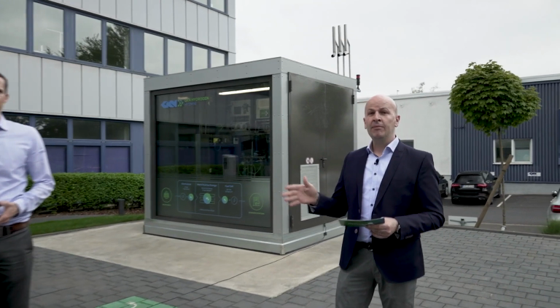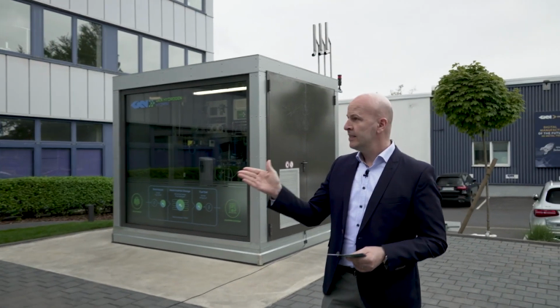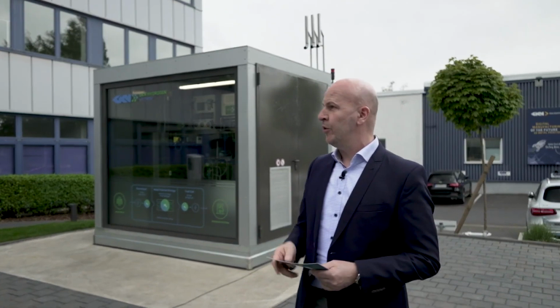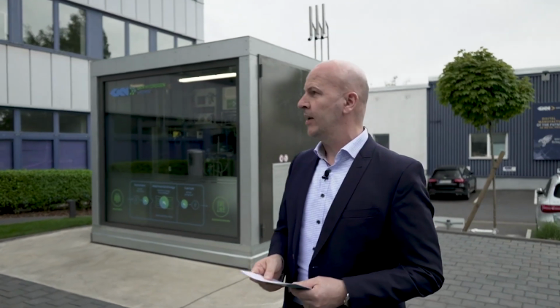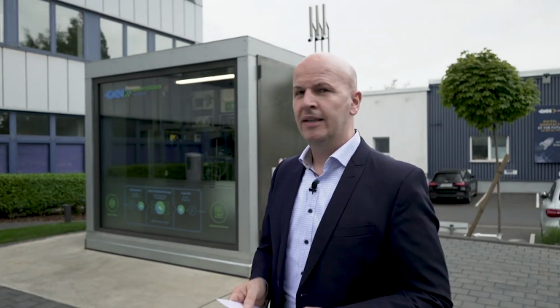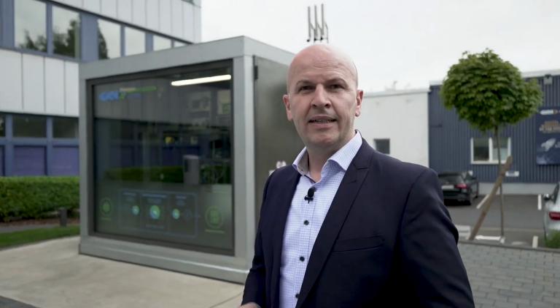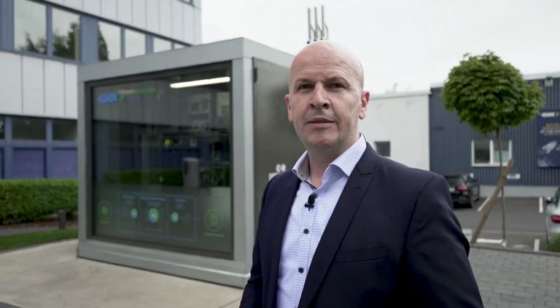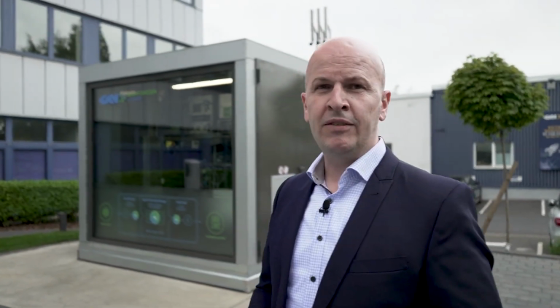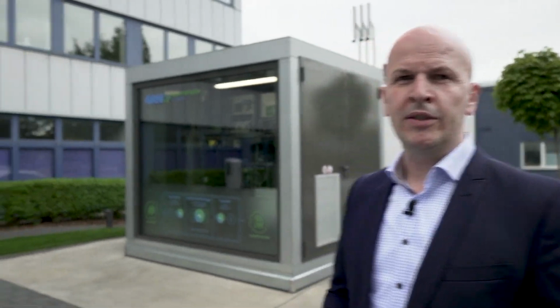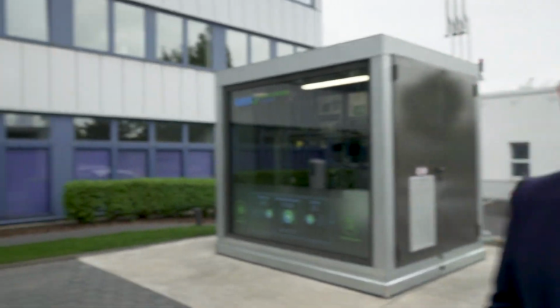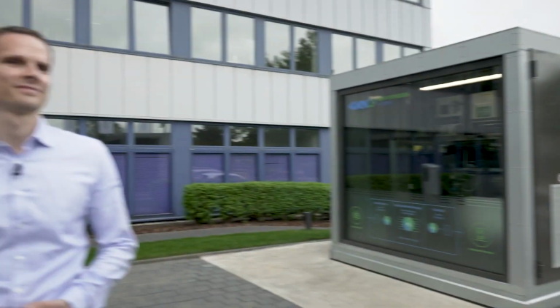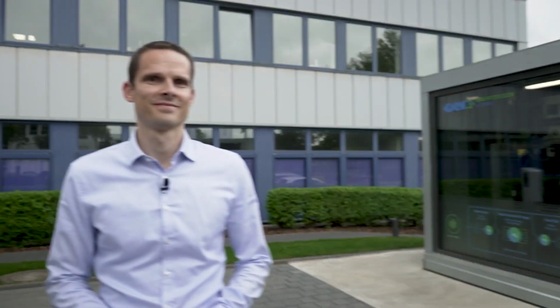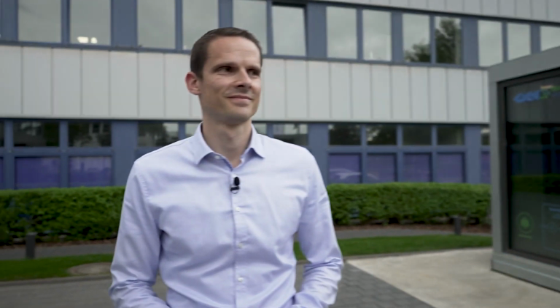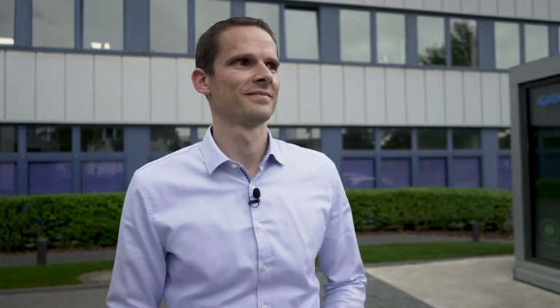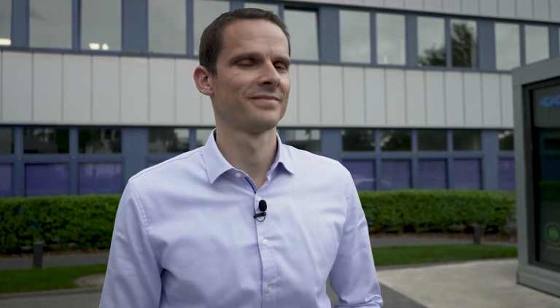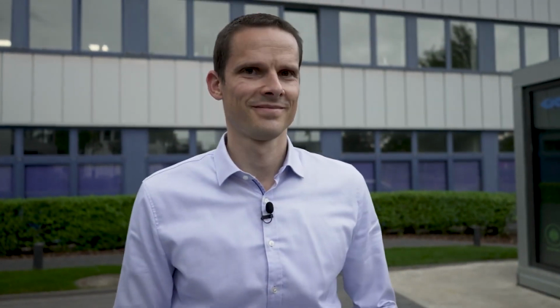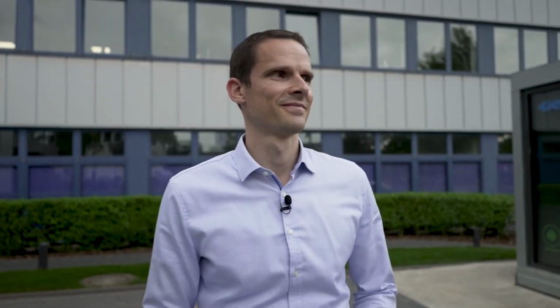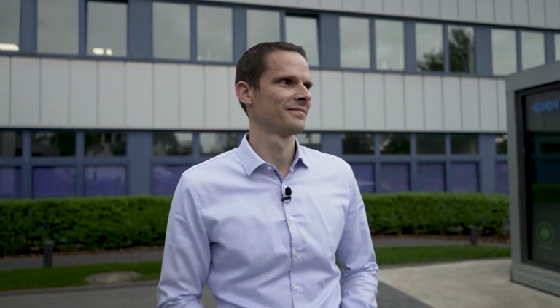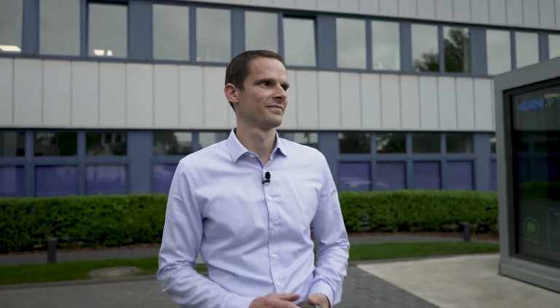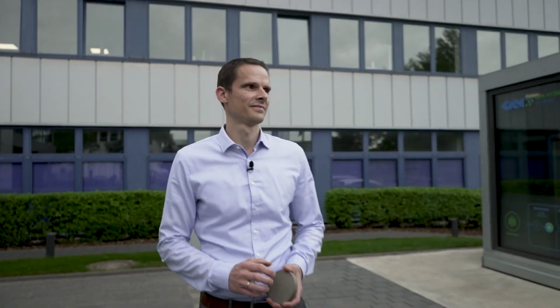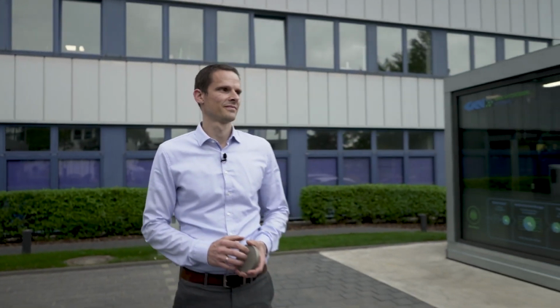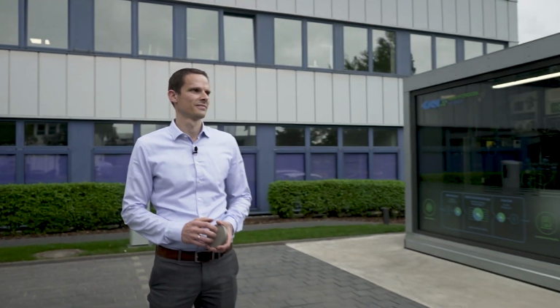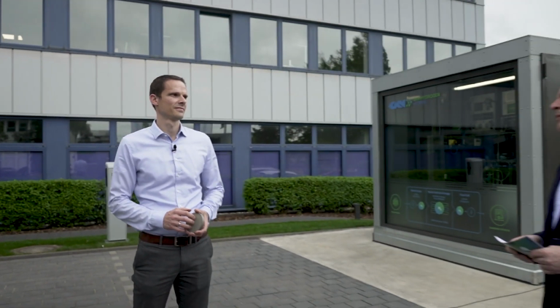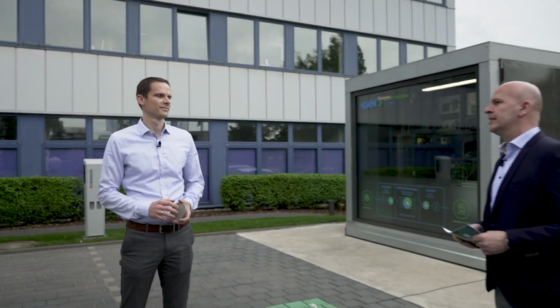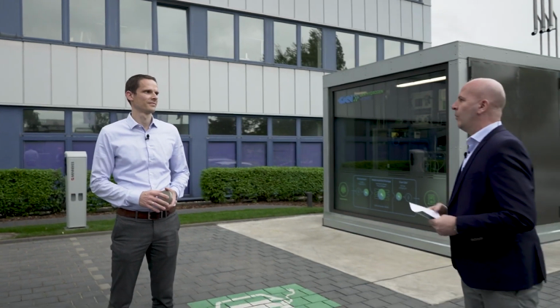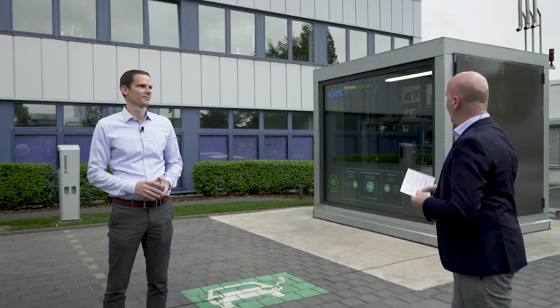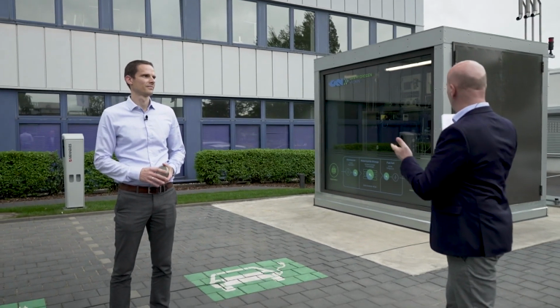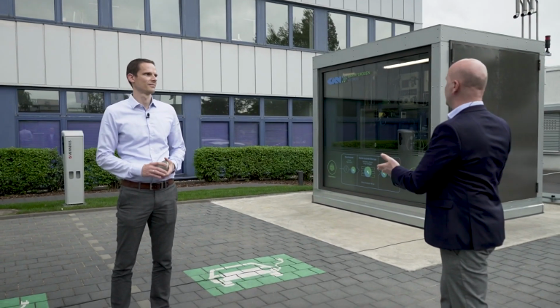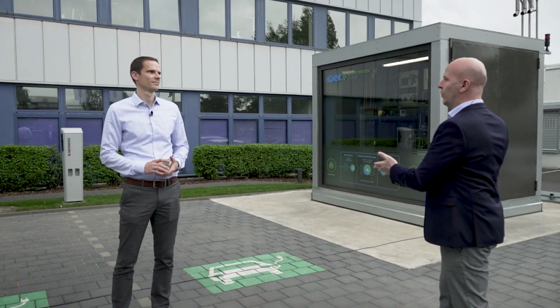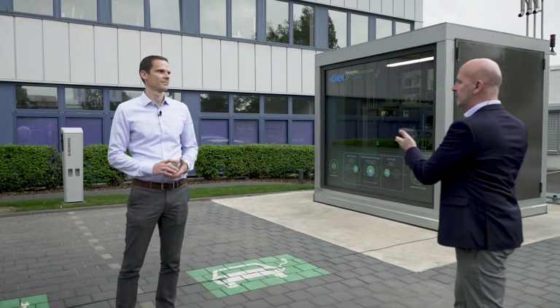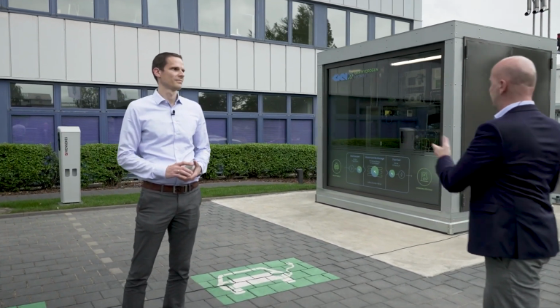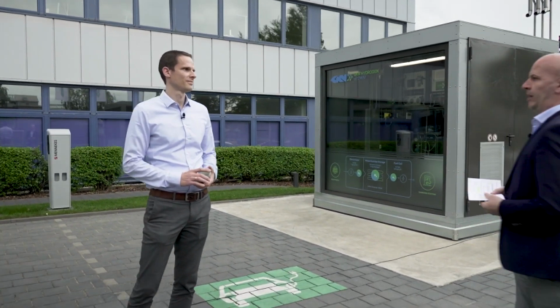I'm here with Nils Bornemann, our specialist for hydrogen storage, head of R&D and our storage technology. The question was: what do we see here? What is this system about?